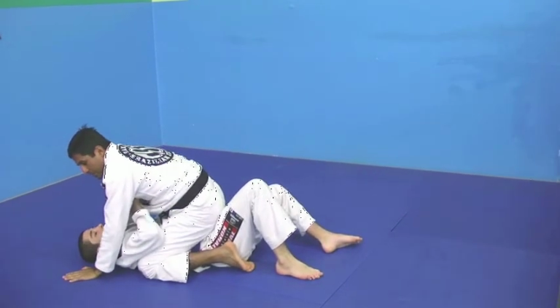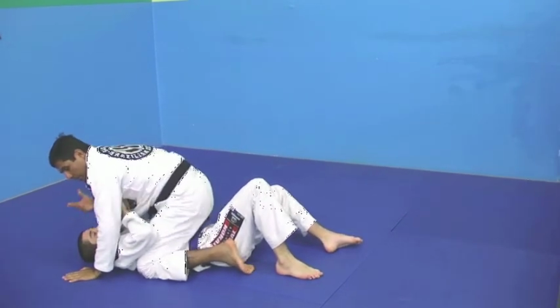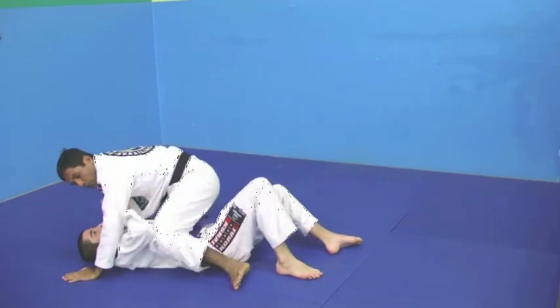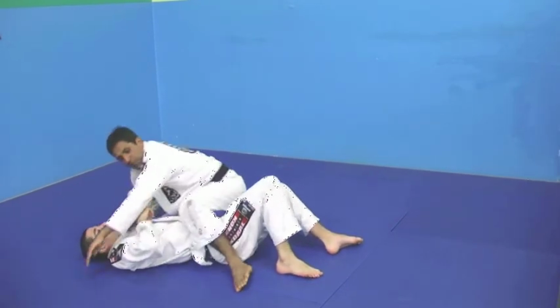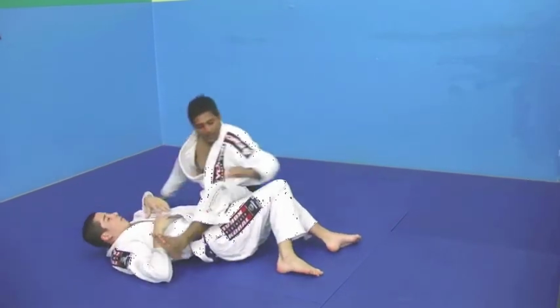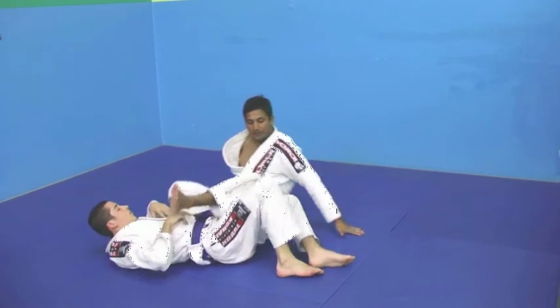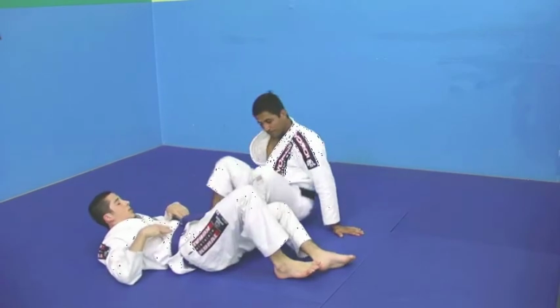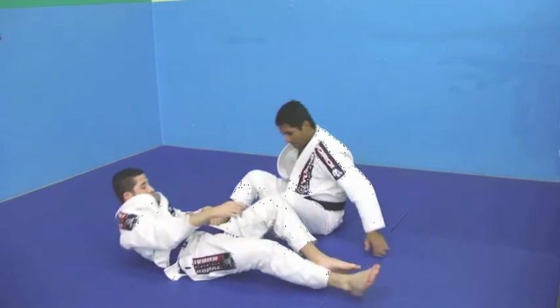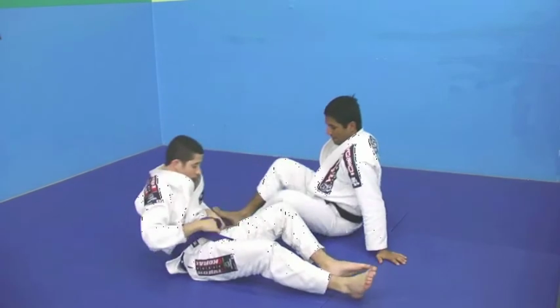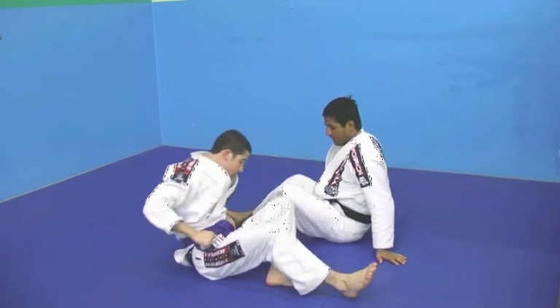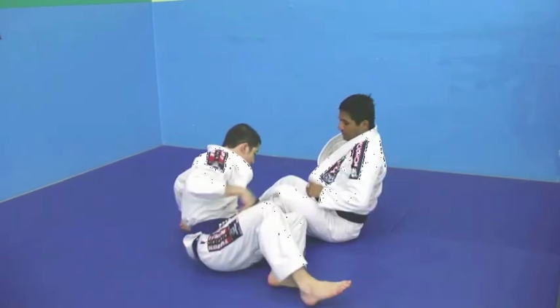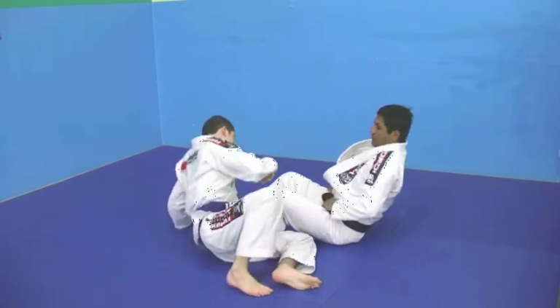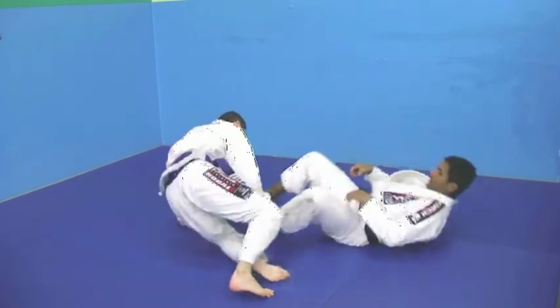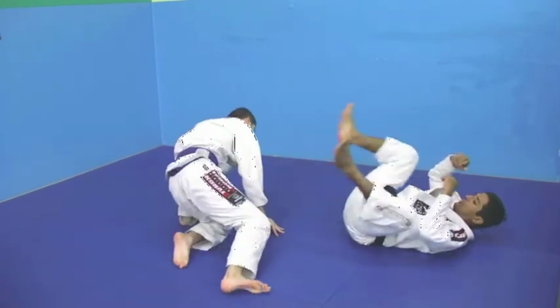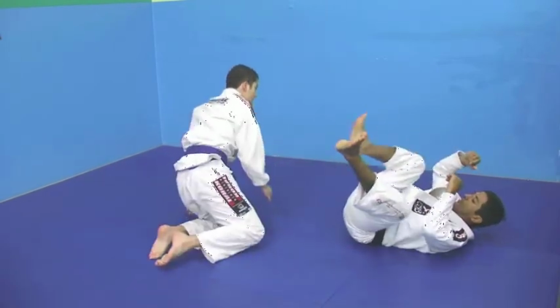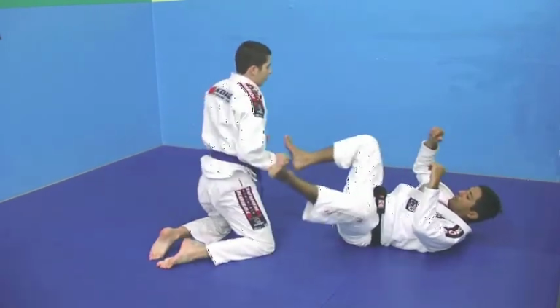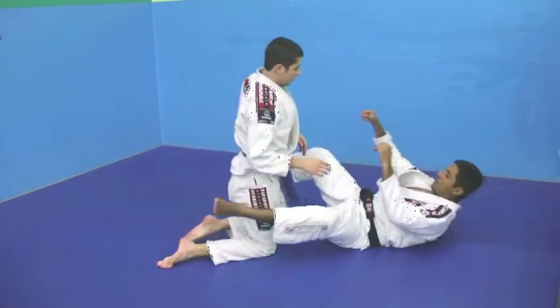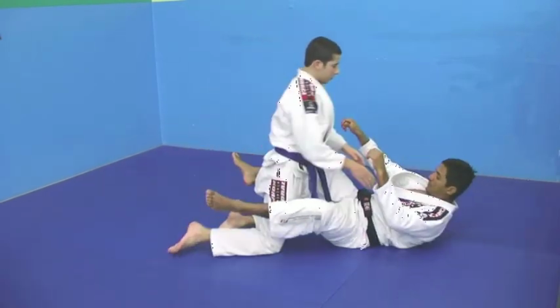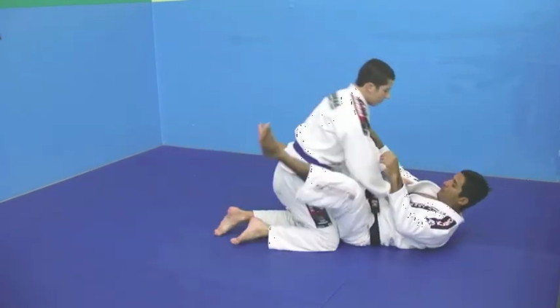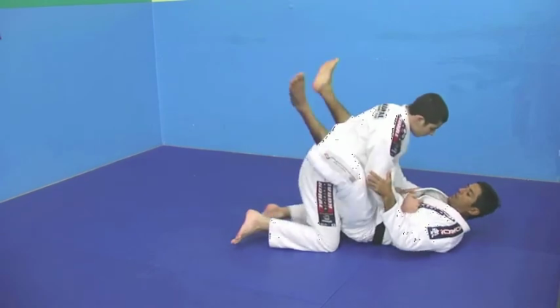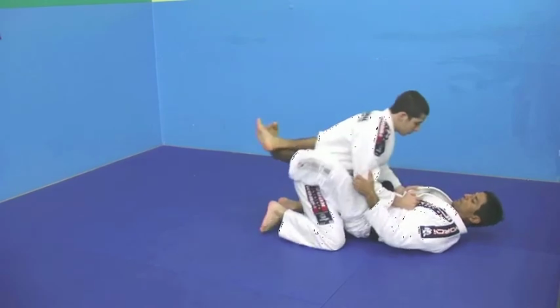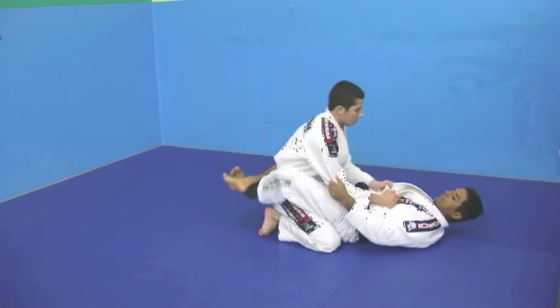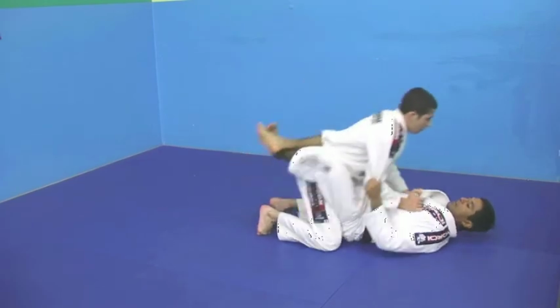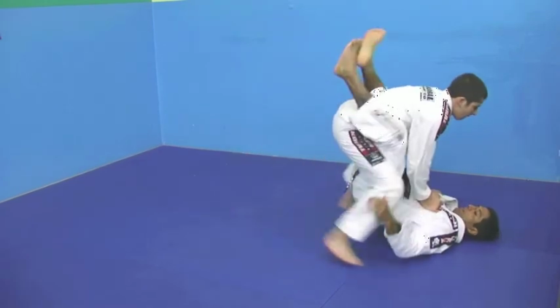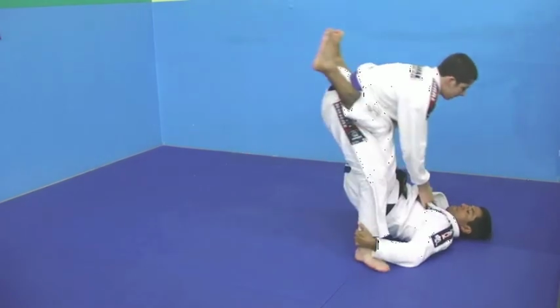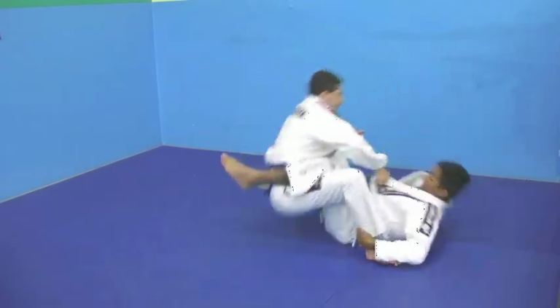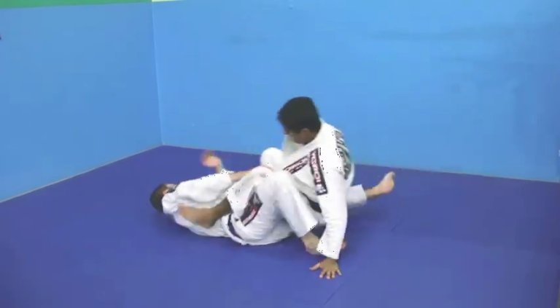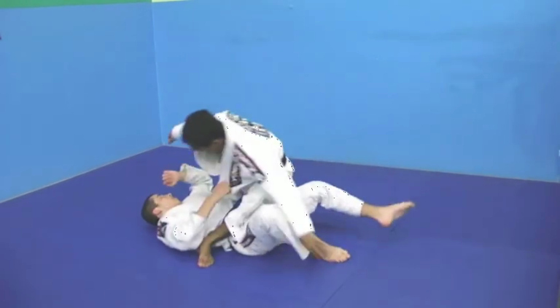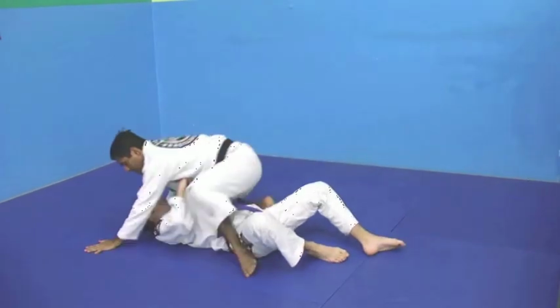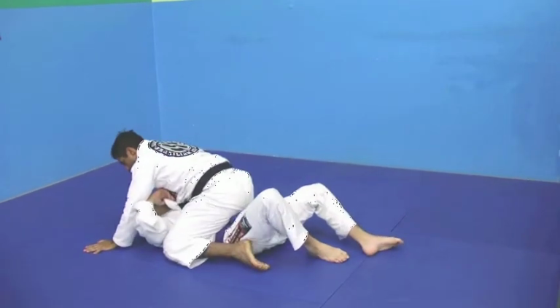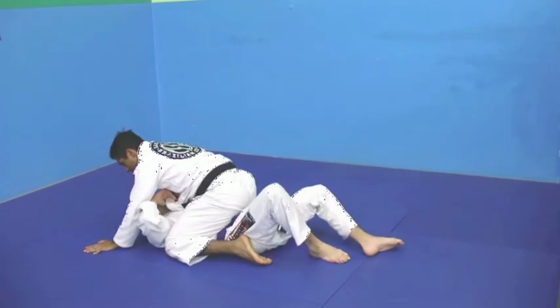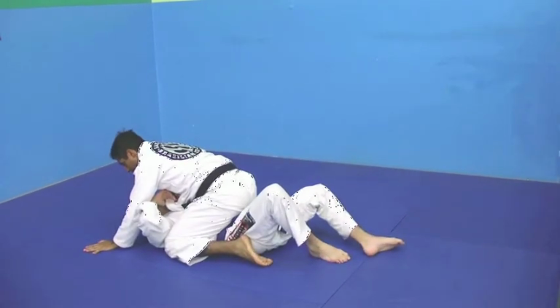Now I am going to do it on full speed. Brandon stands up — mat position.